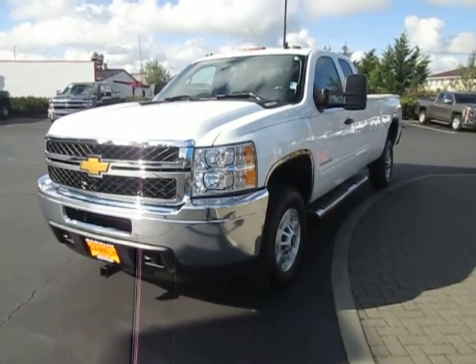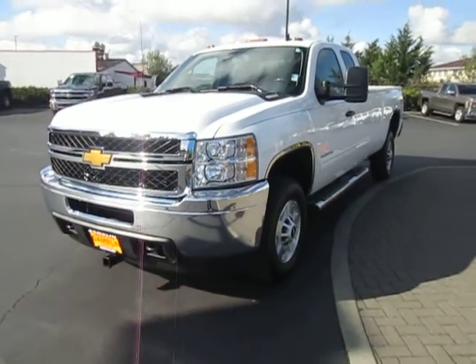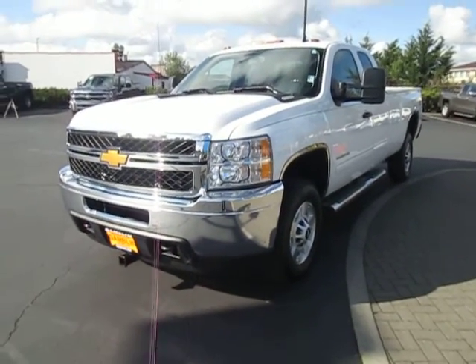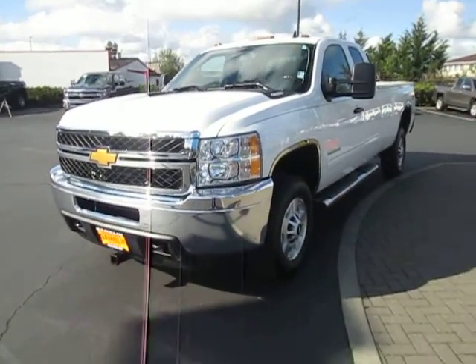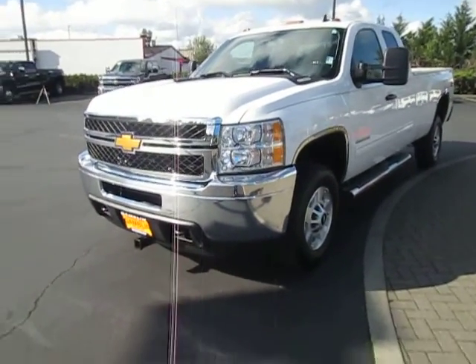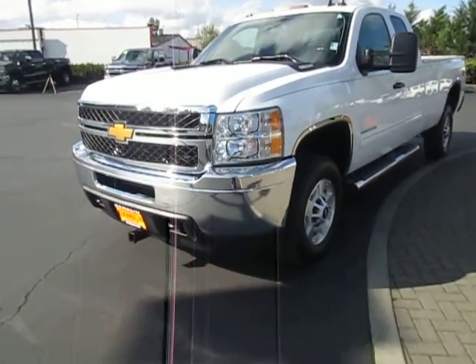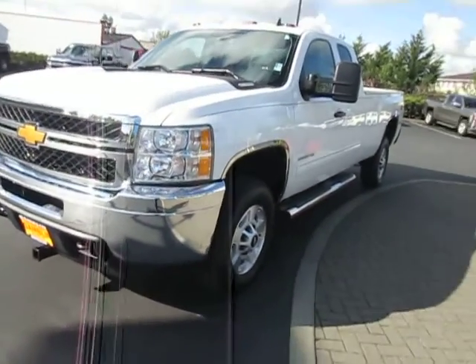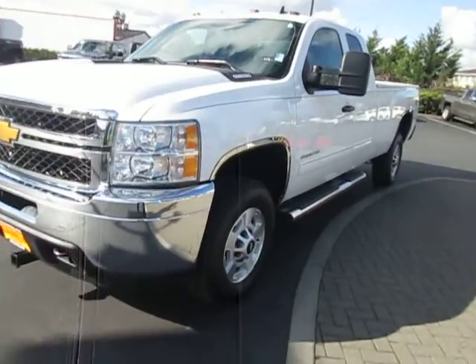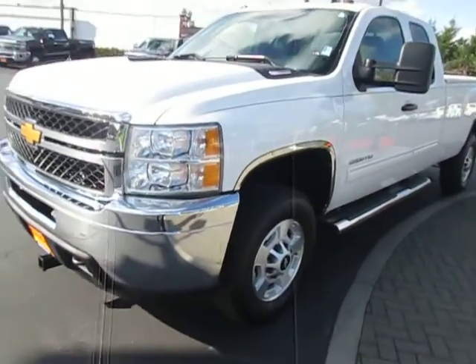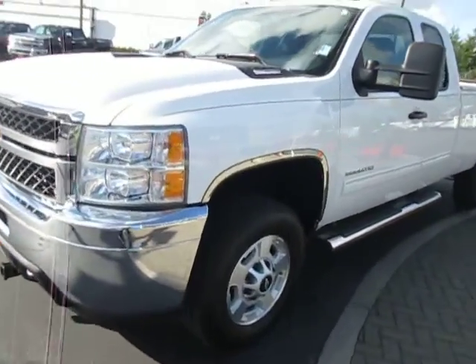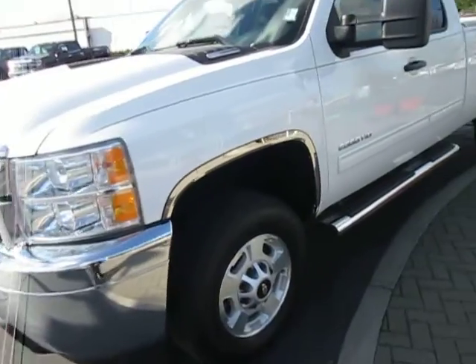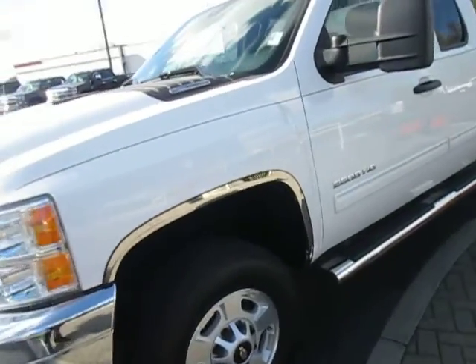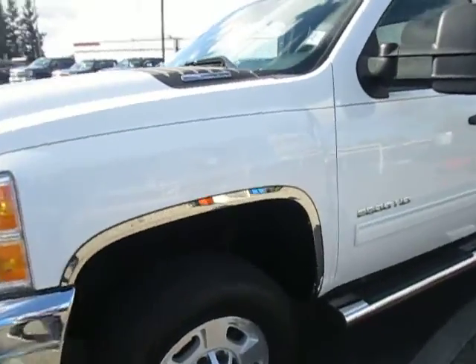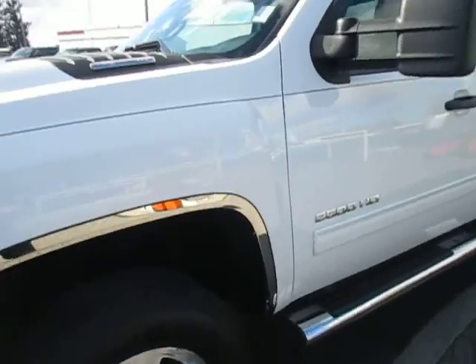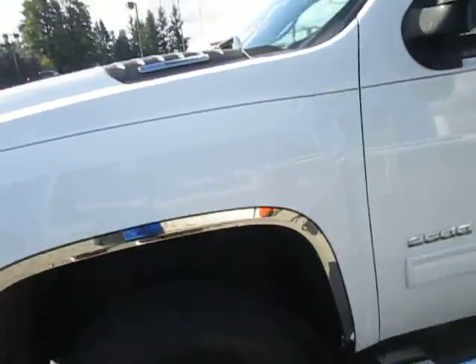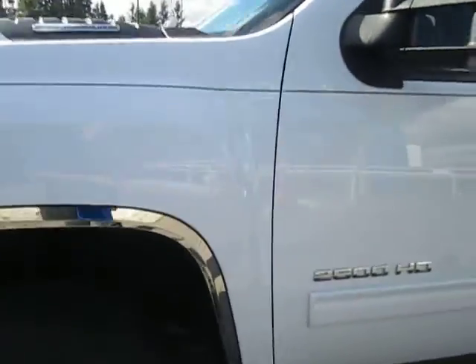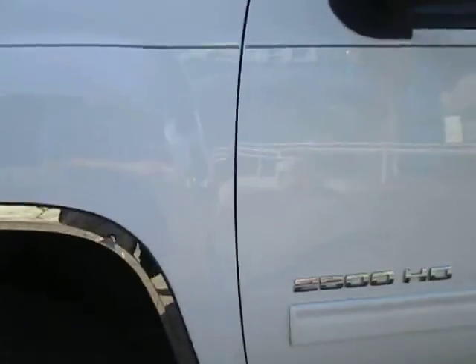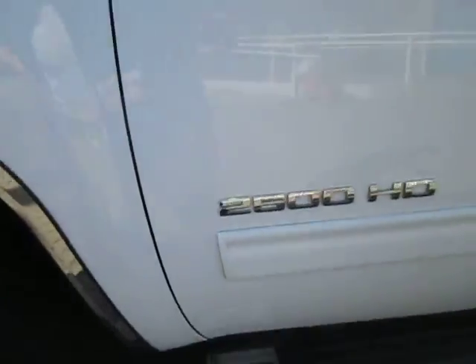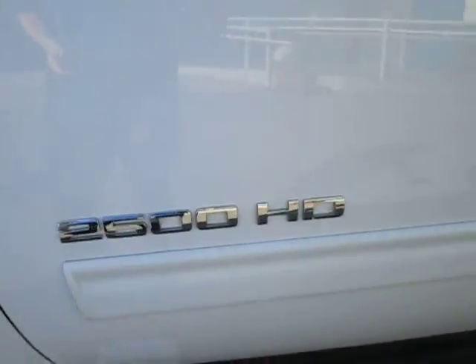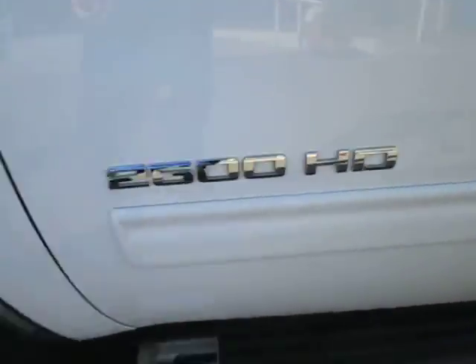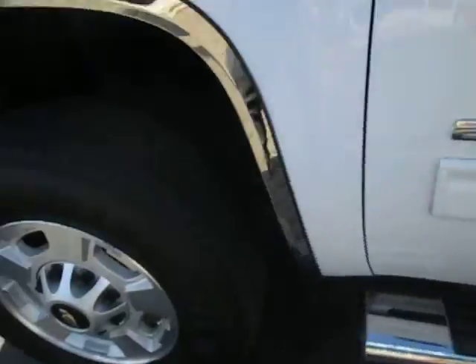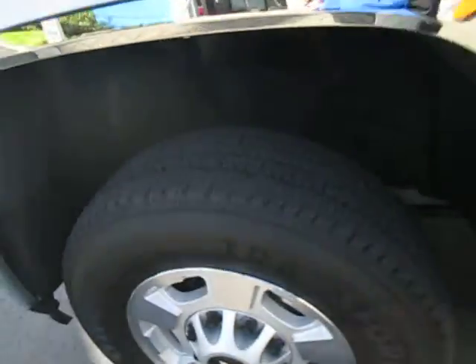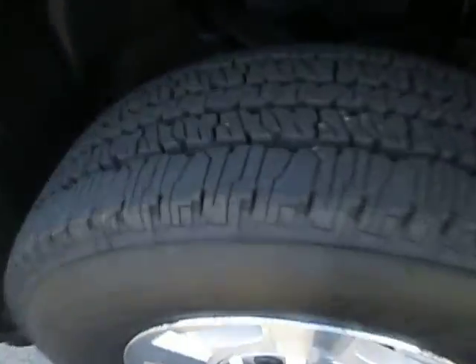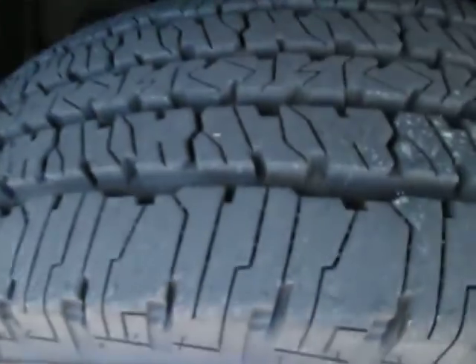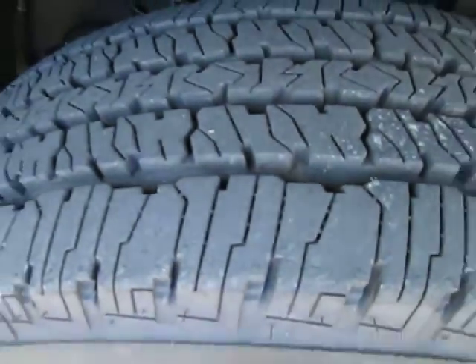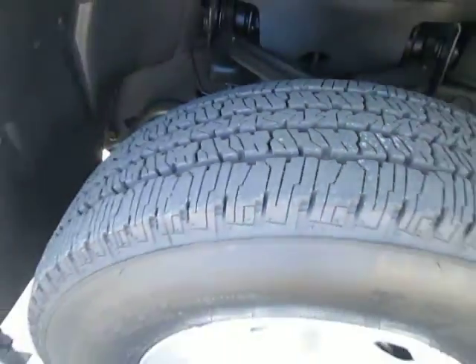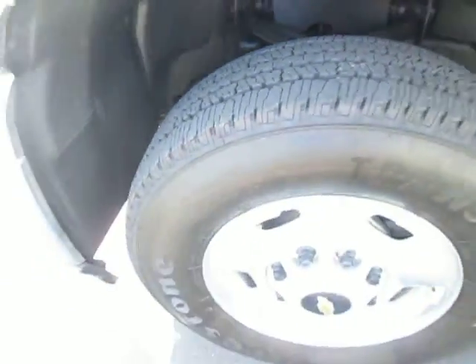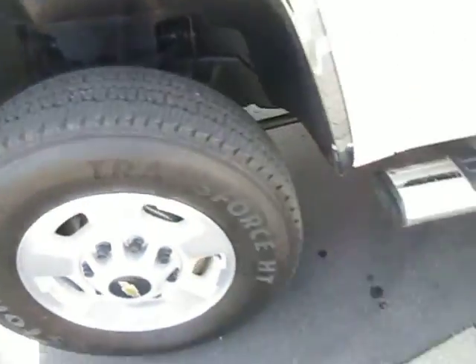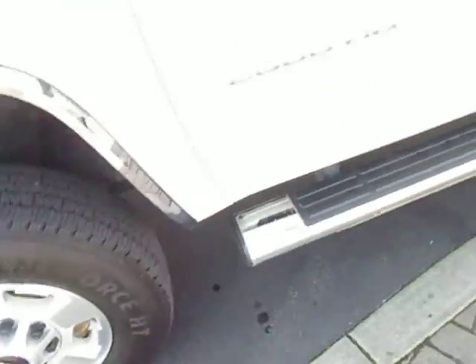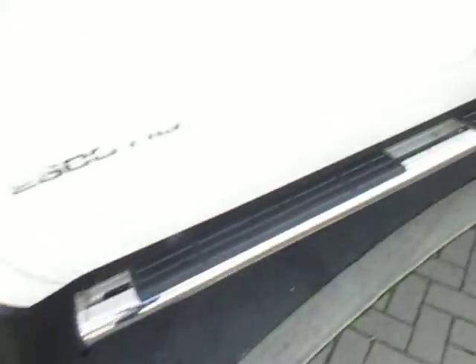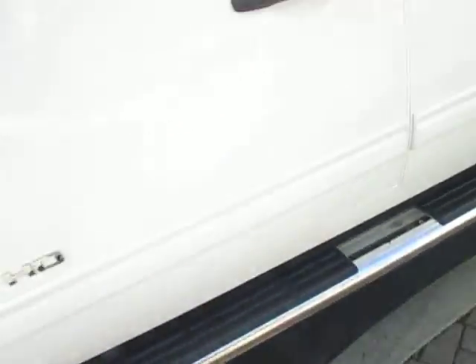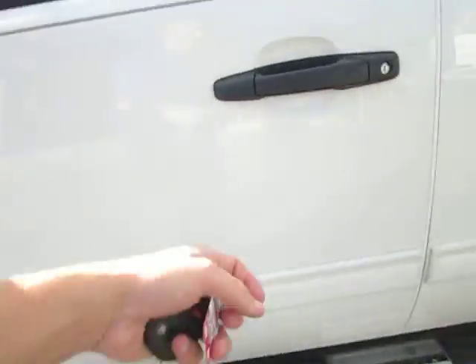Hi guys, Ian here from Mark Gamblin Motors with the 2013 Chevy Silverado LT. It is the 2500 HD. It does have a nice amount of tread left on the tires, which is great, and it does have the chrome side steps as well.